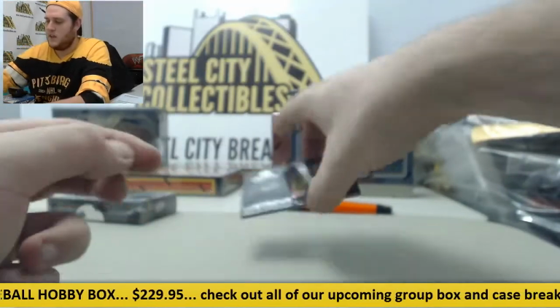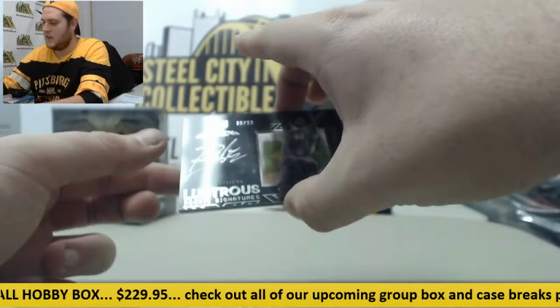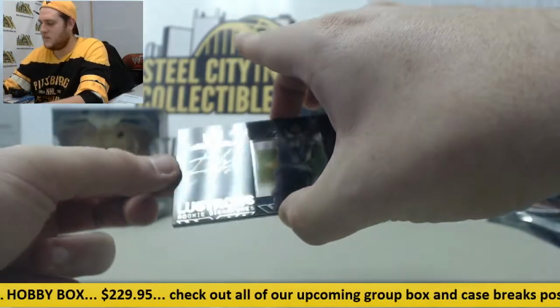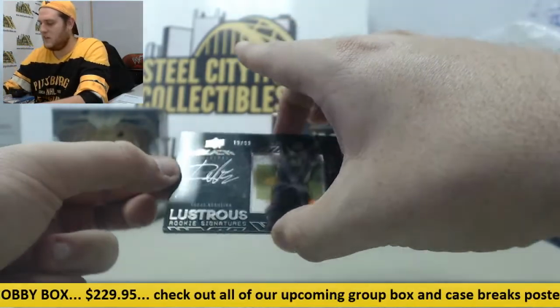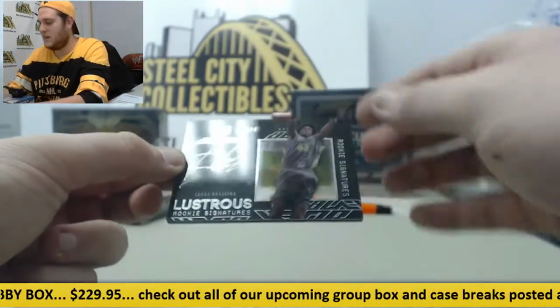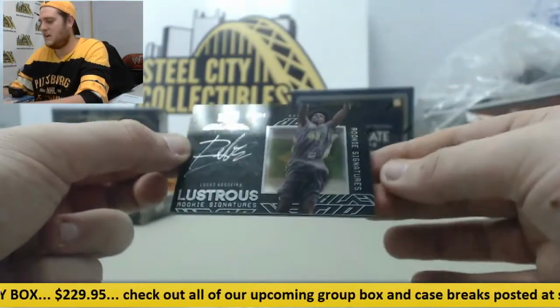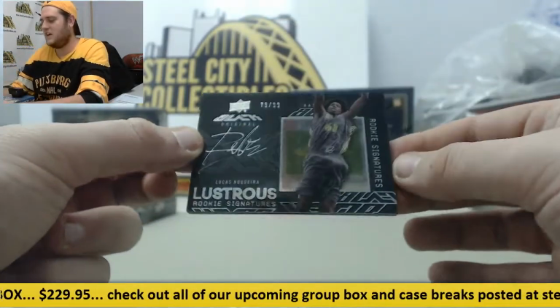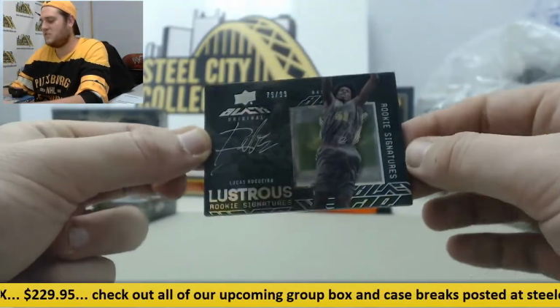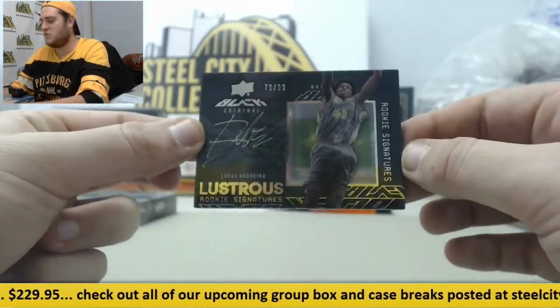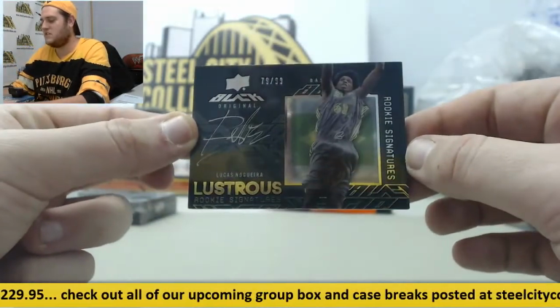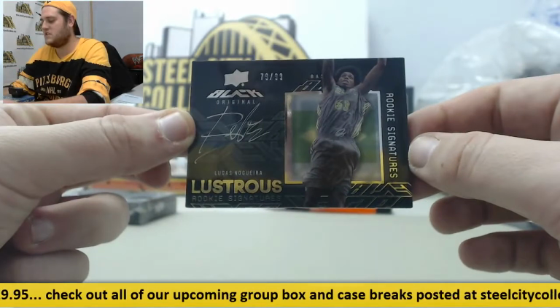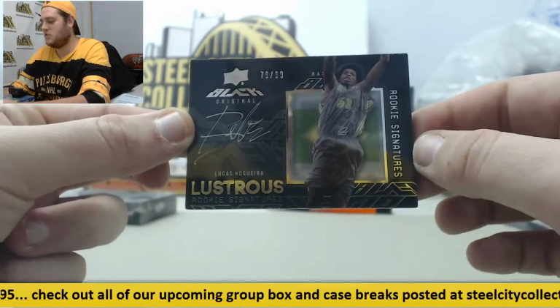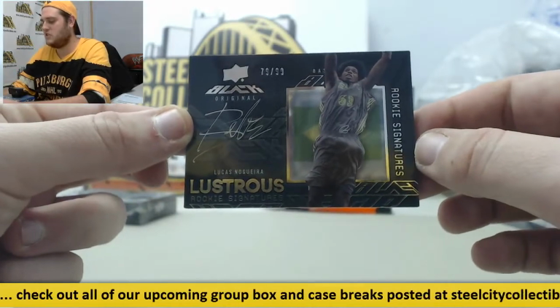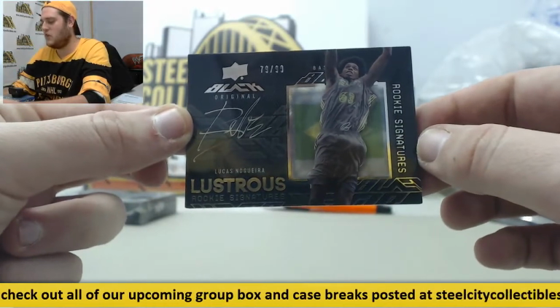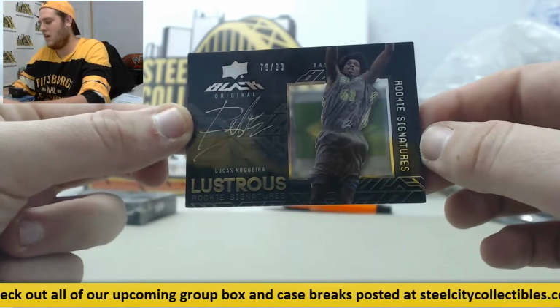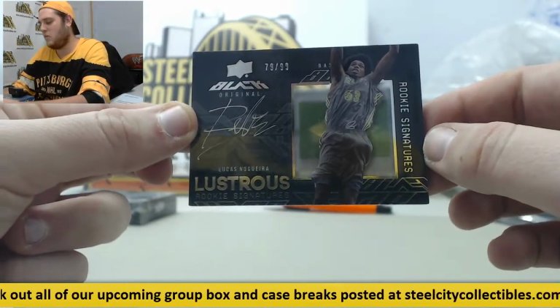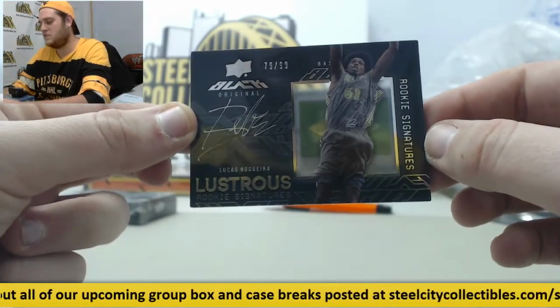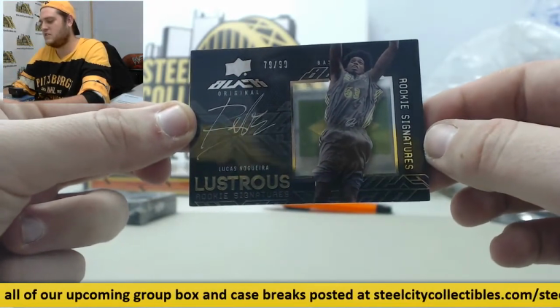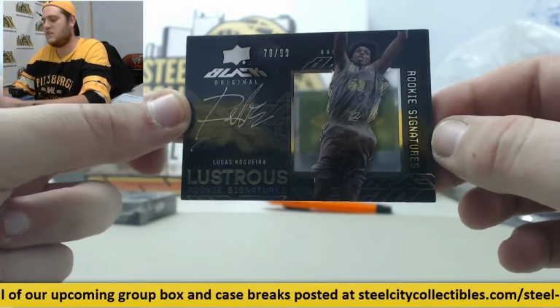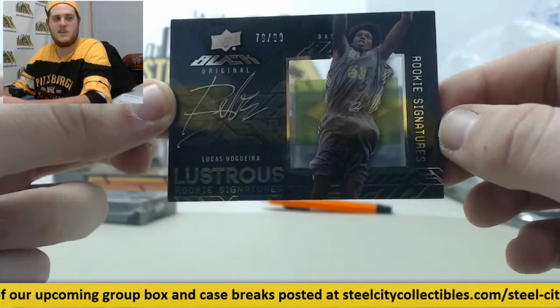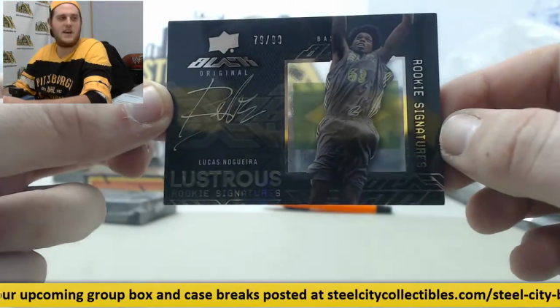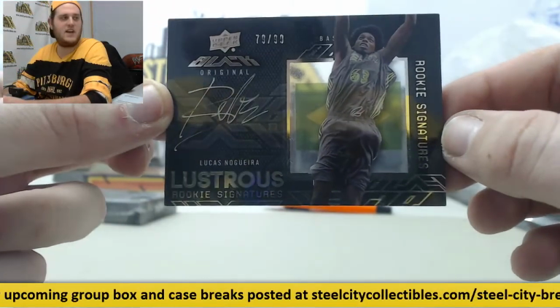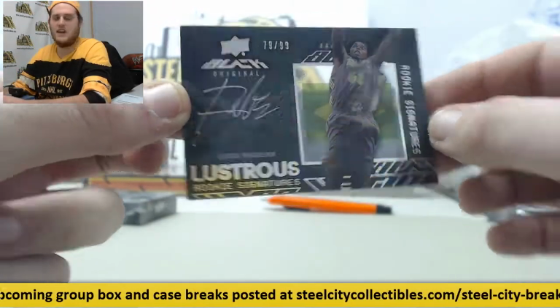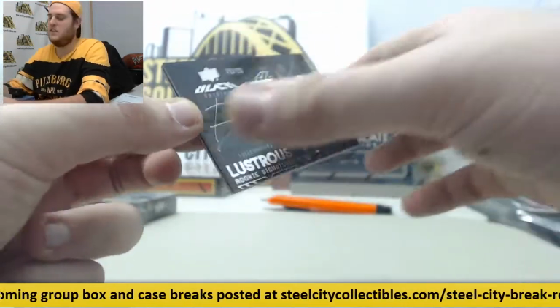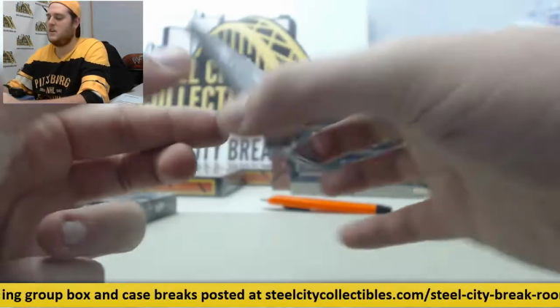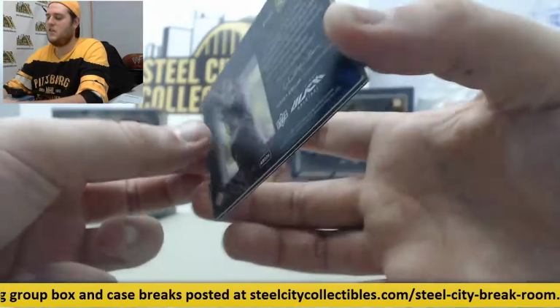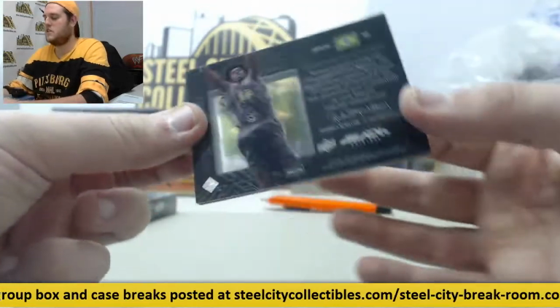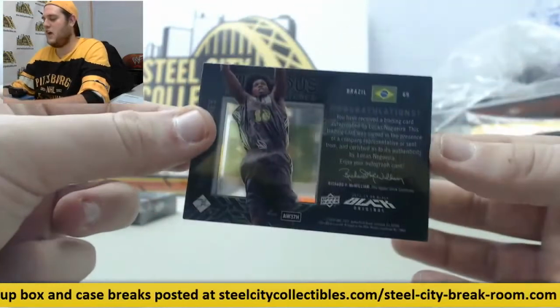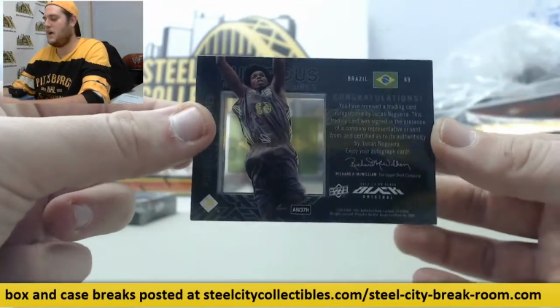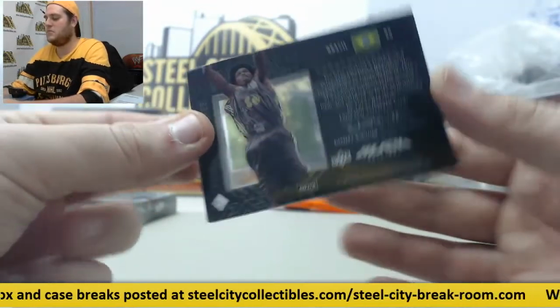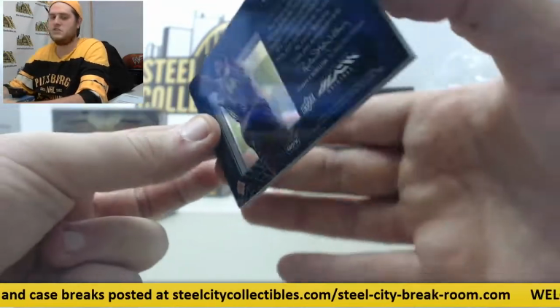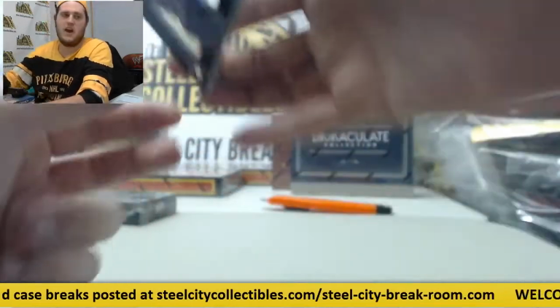And 79 of 99 Lustrious Rookie Signatures, Lucas Nogueira. Rookie Signatures right there, 79 of 99. Got the Brazil flag behind him — Lucas Nogueira.